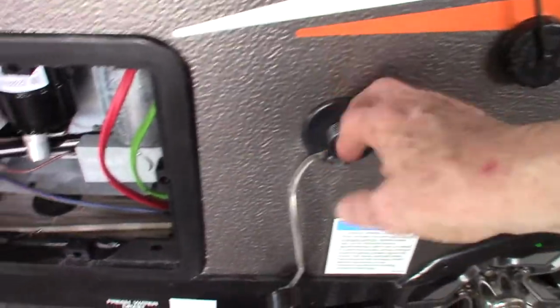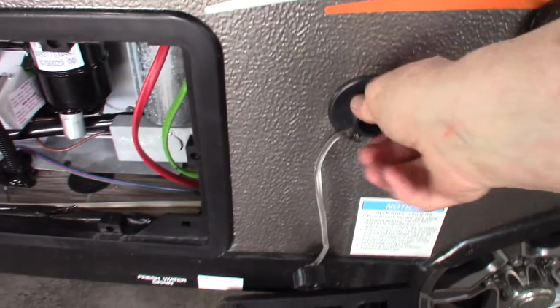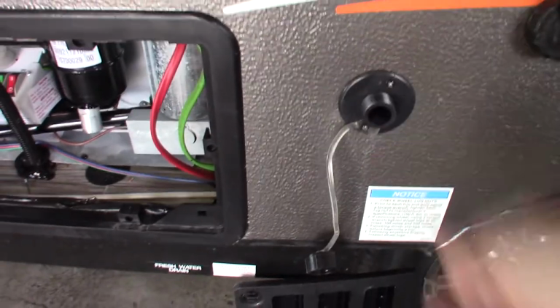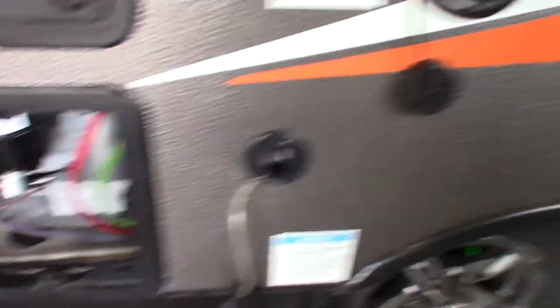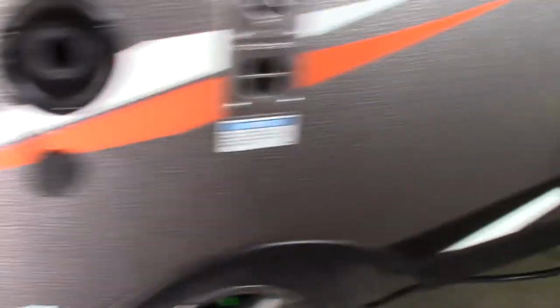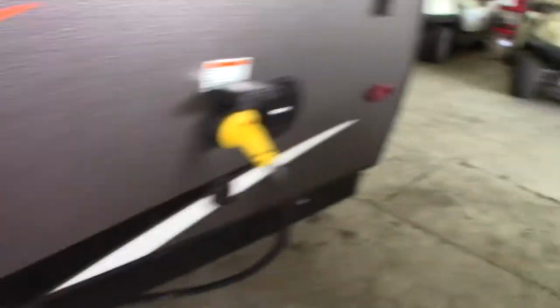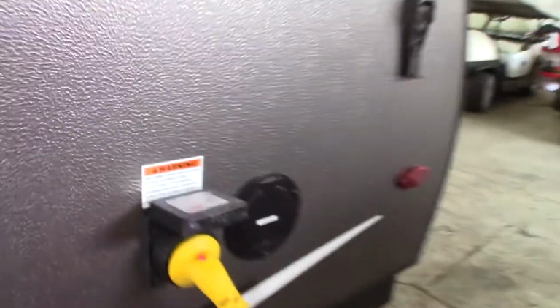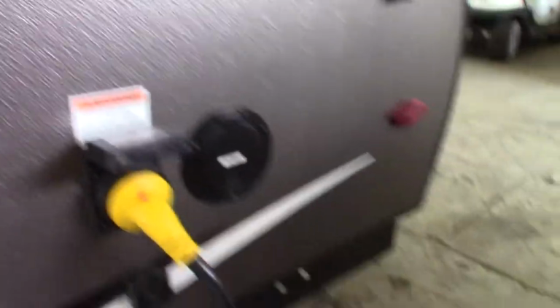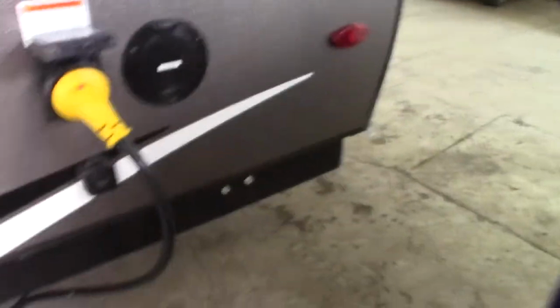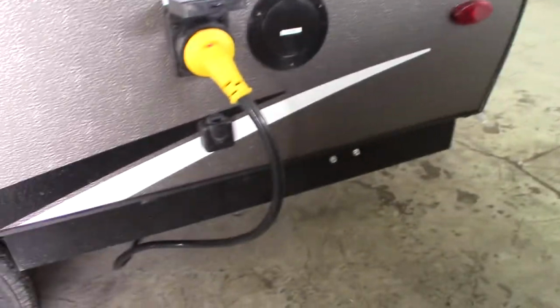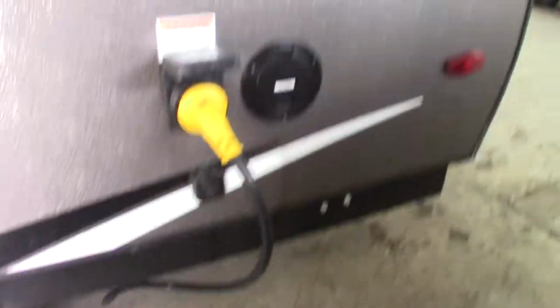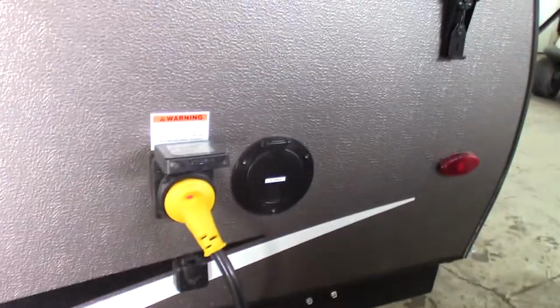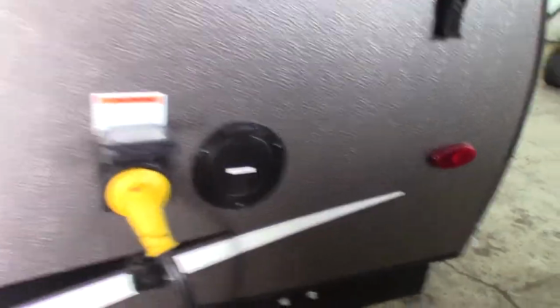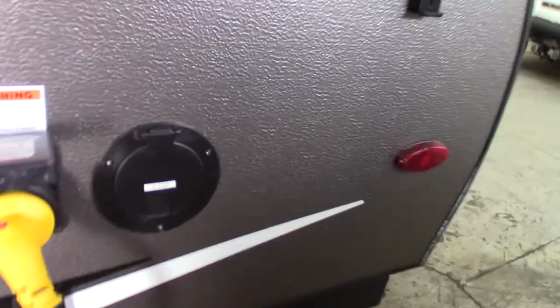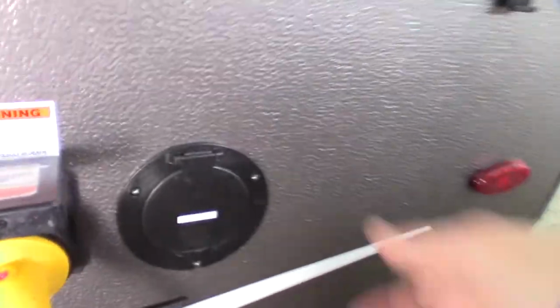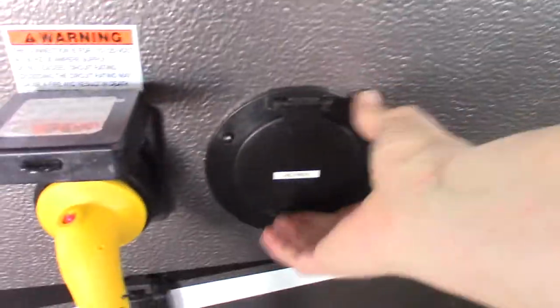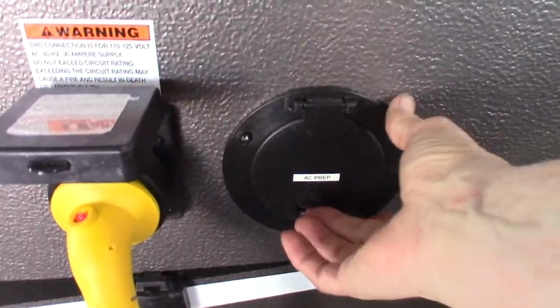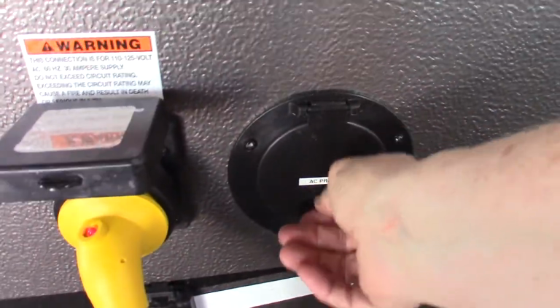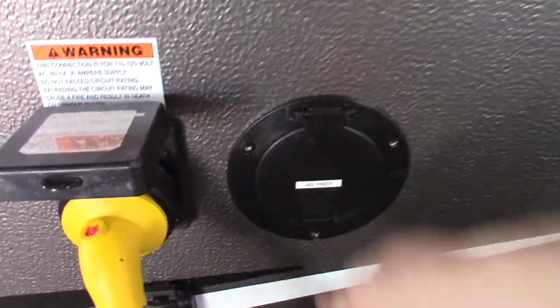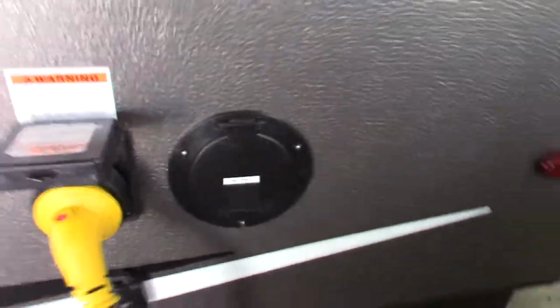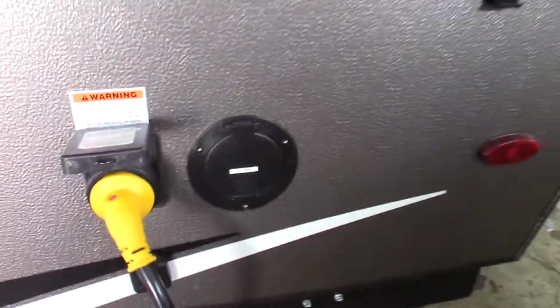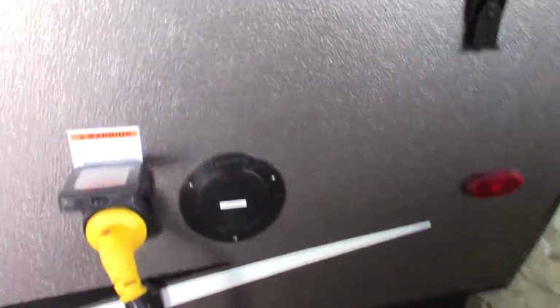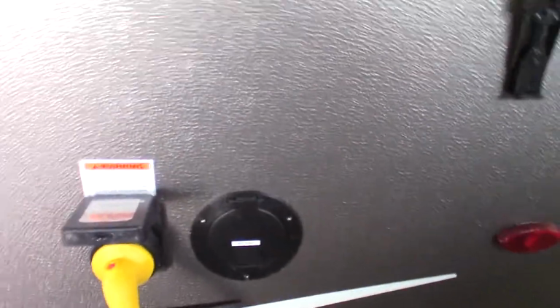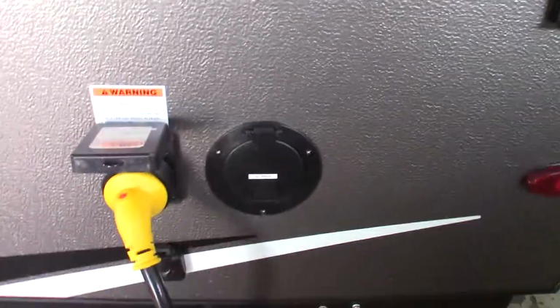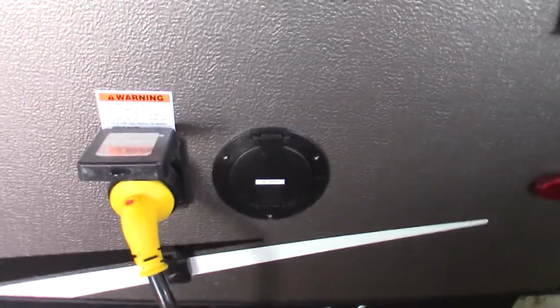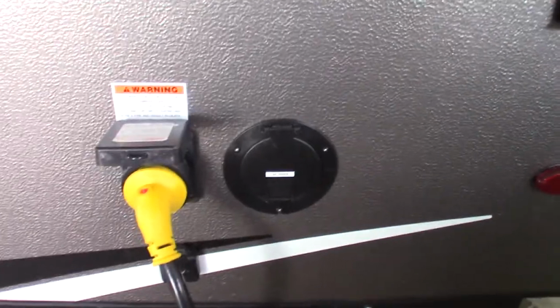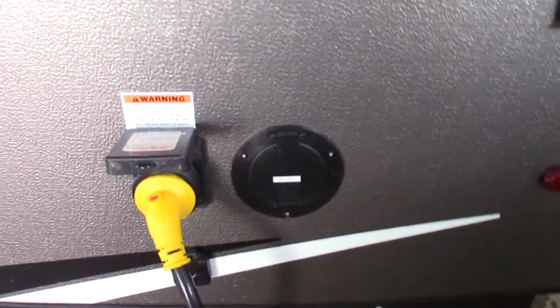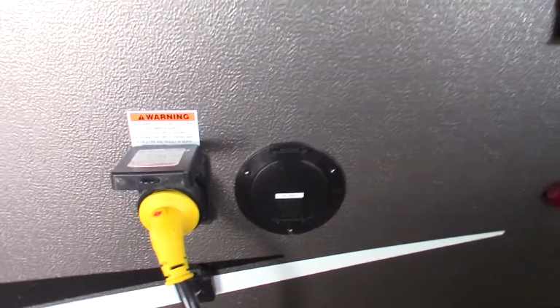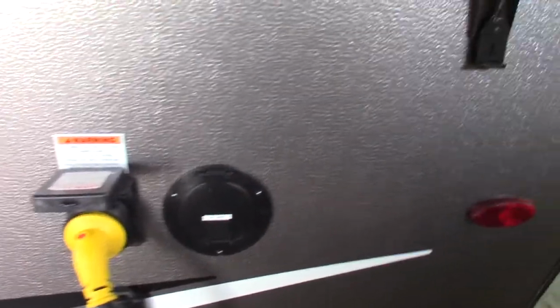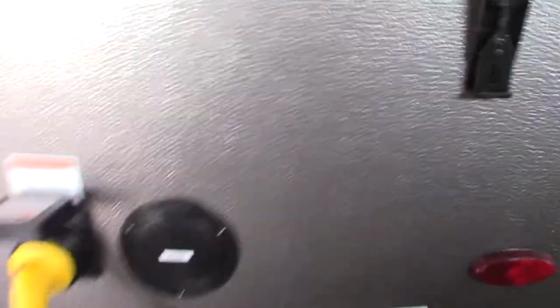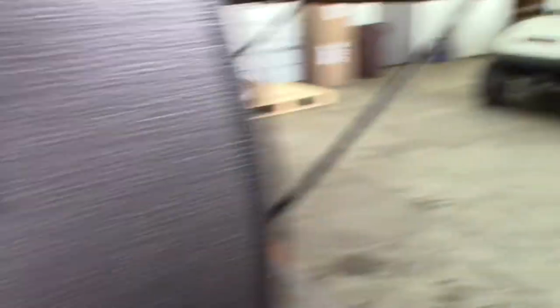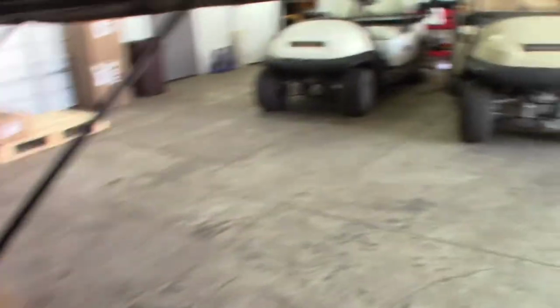This is your sink drain here. Your cord is 30 amp at 30 feet long. This is just AC prep — it's pre-prepped for an air conditioner, so that's what that is right now. You don't use it for anything; it's just in case you wanted to add an air conditioner.